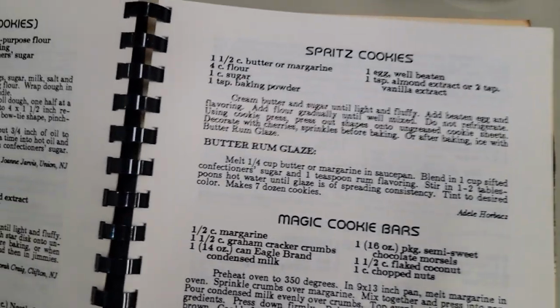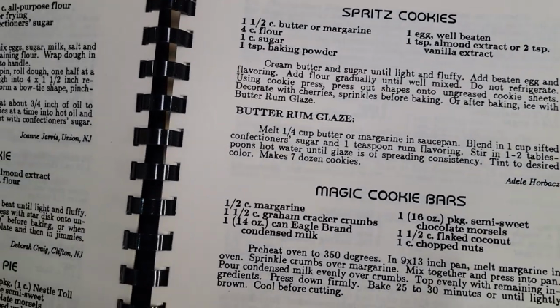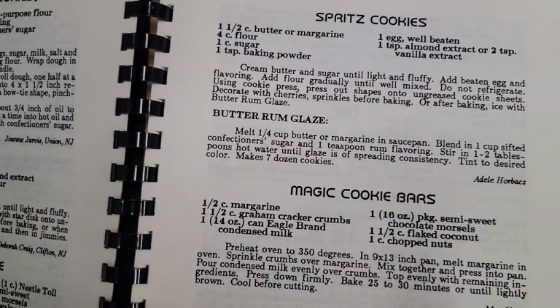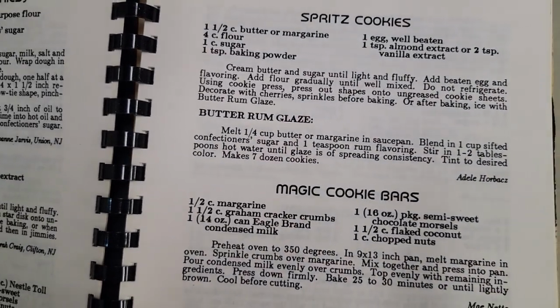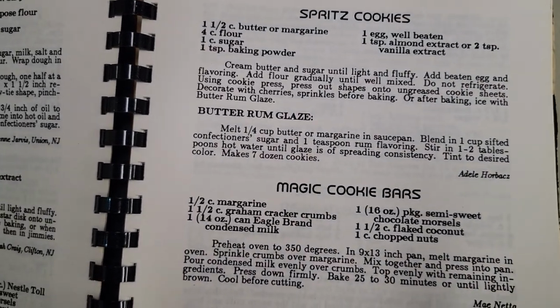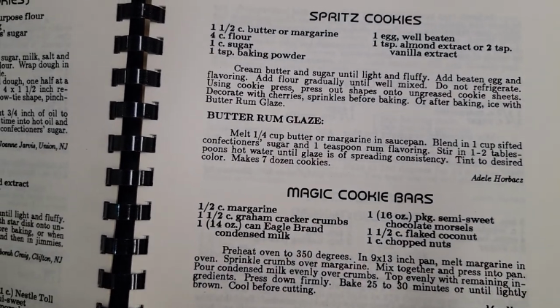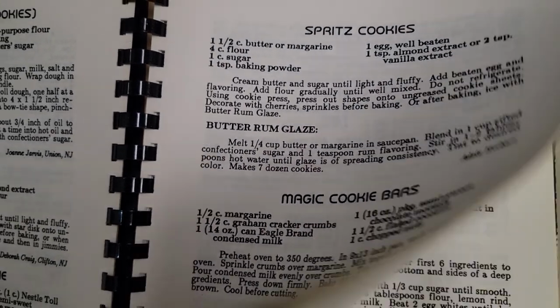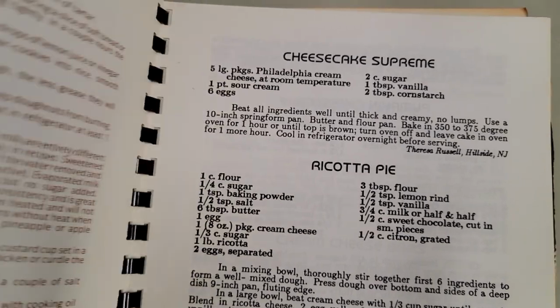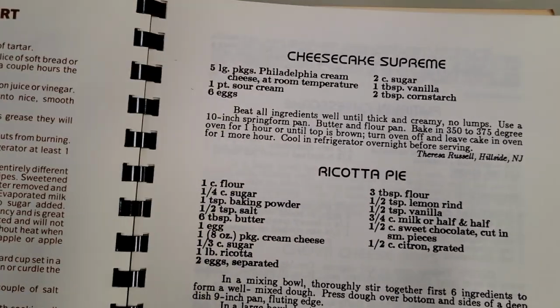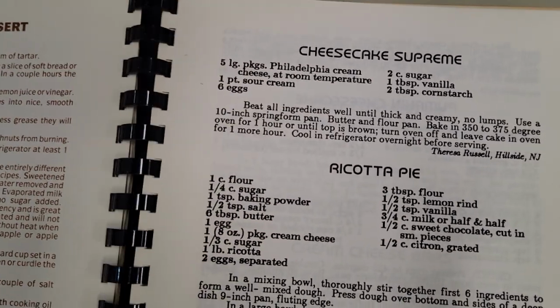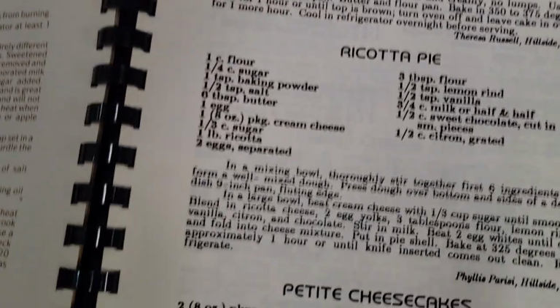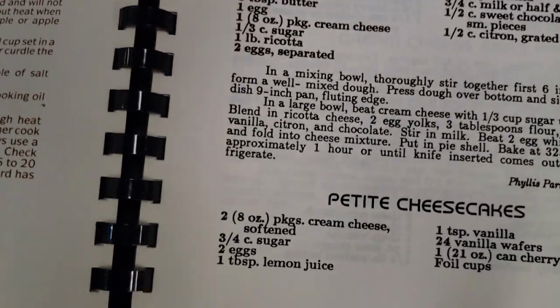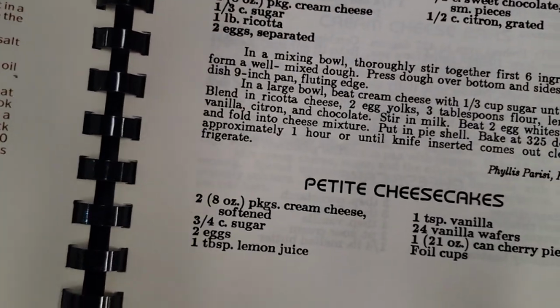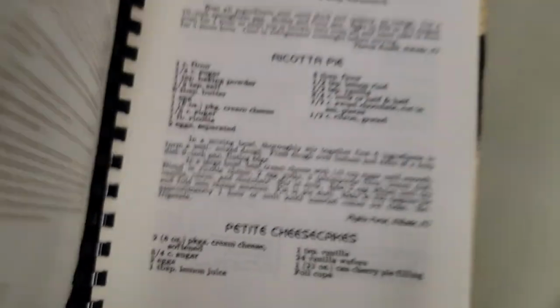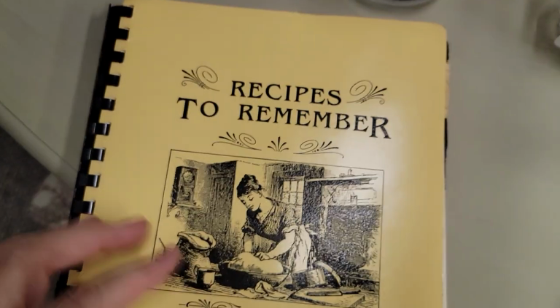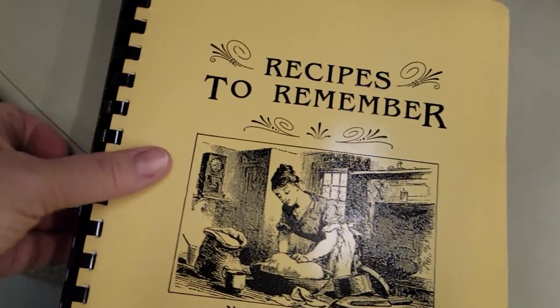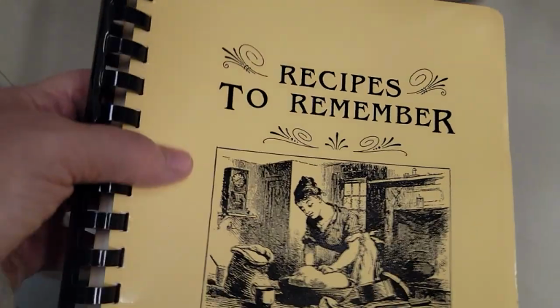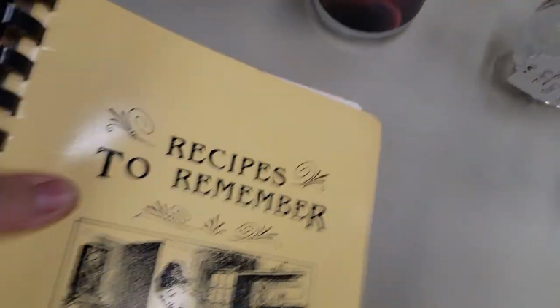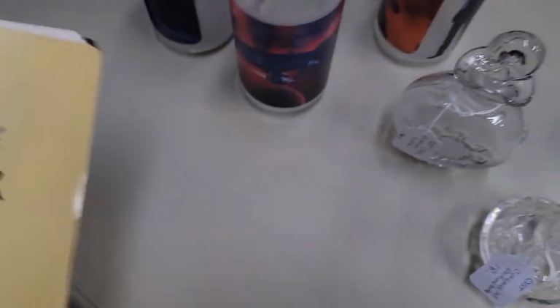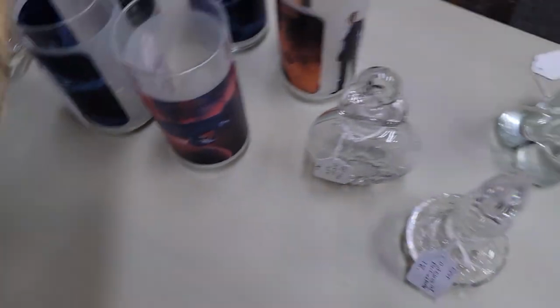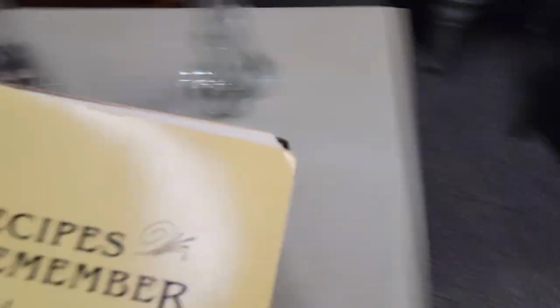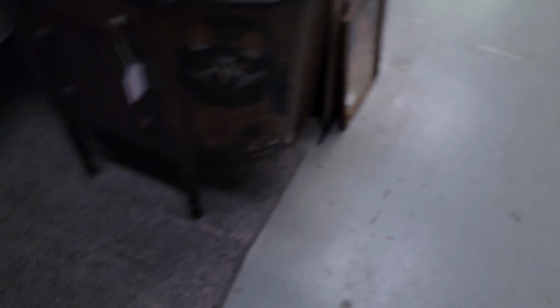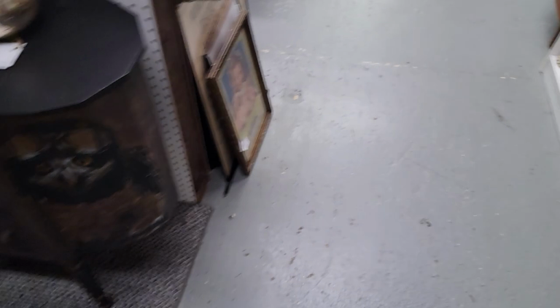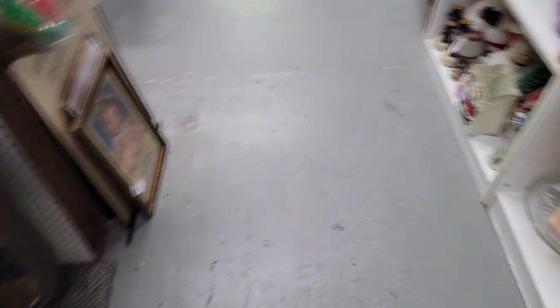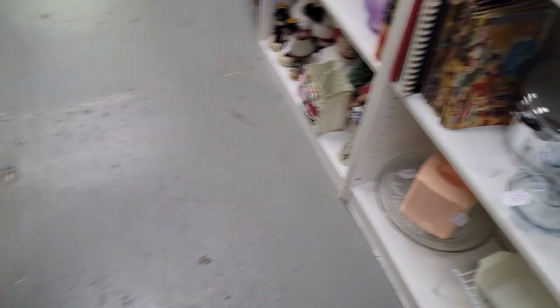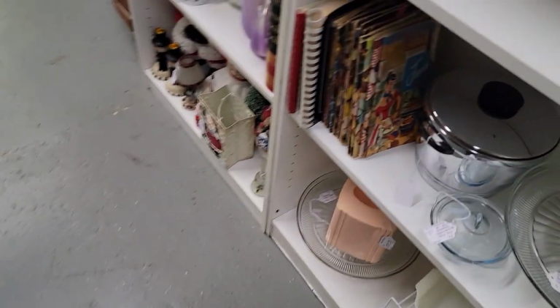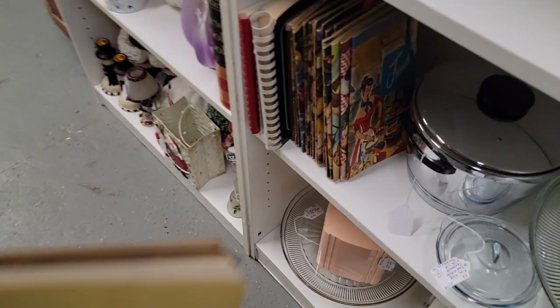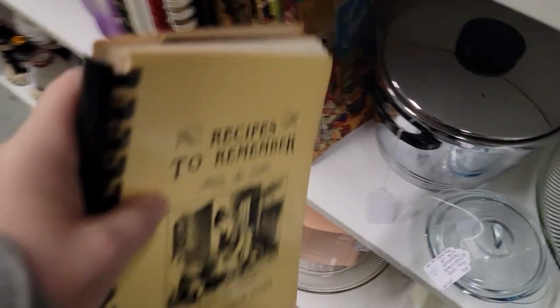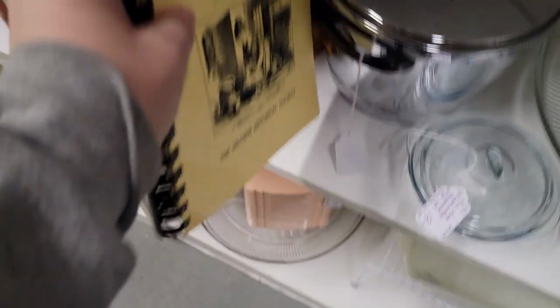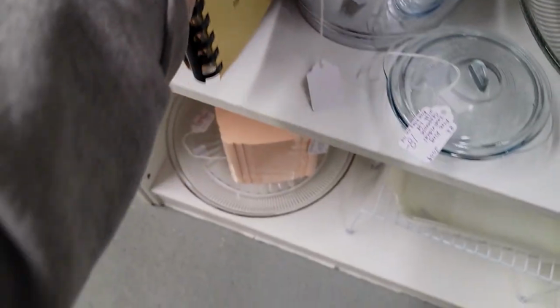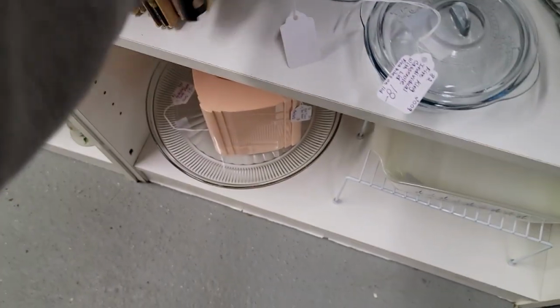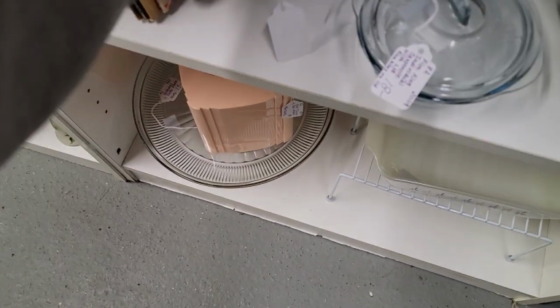Ooh, butter rum glaze, magic cookie bars, petite cheesecakes — you notice I go right for the desserts. Of course. Sorry, I went a little too fast there — I'll fix this later.